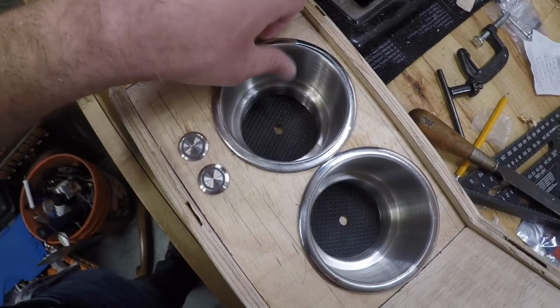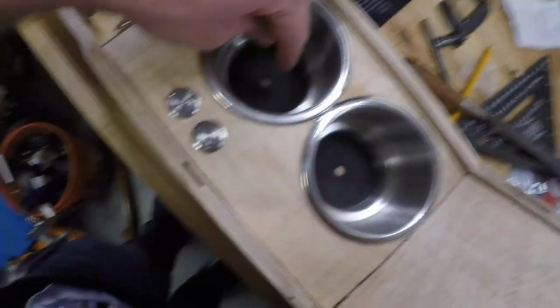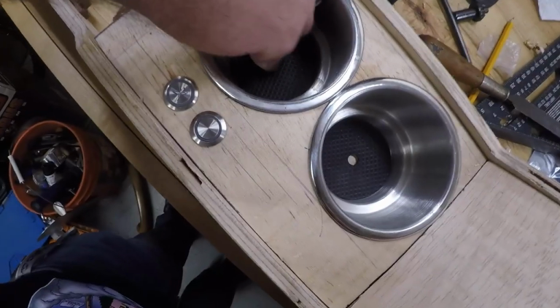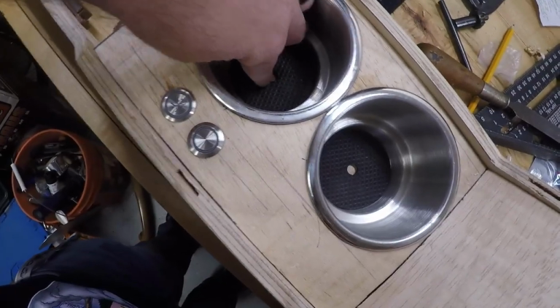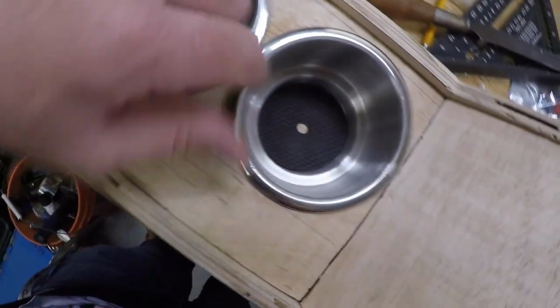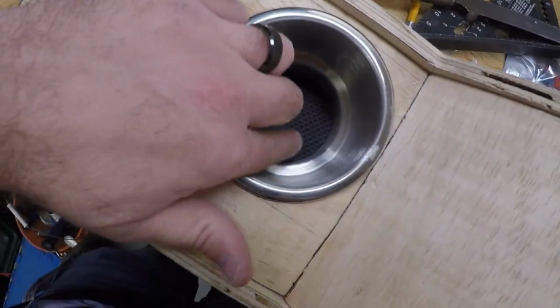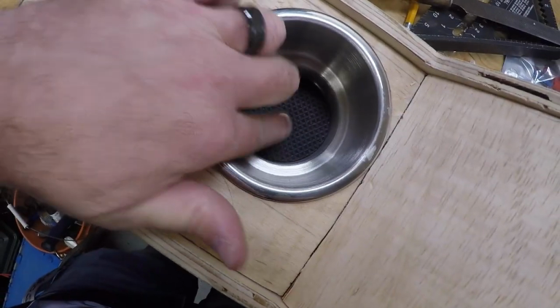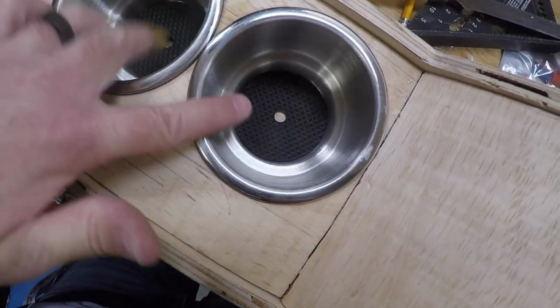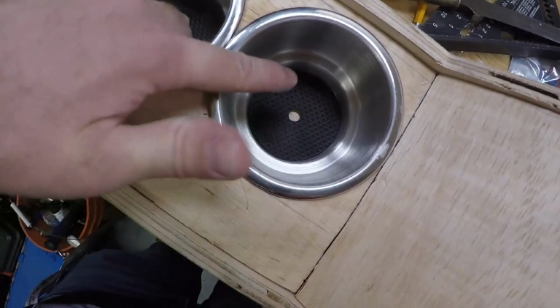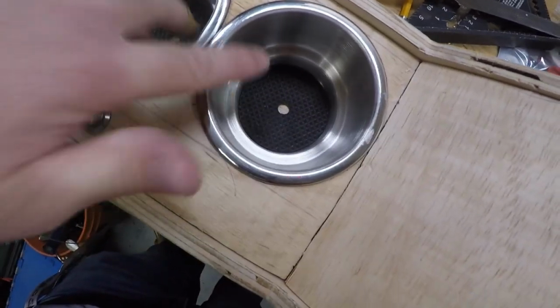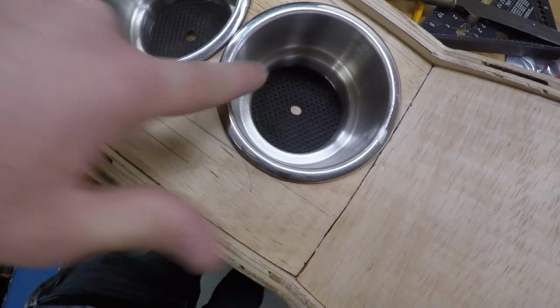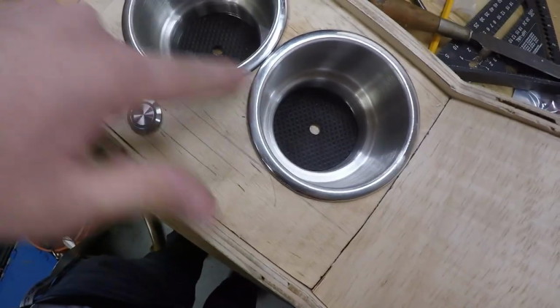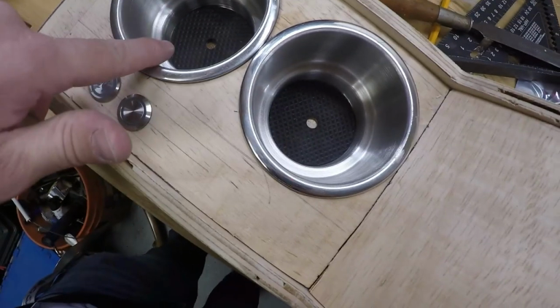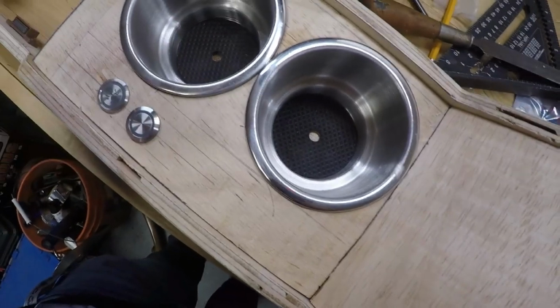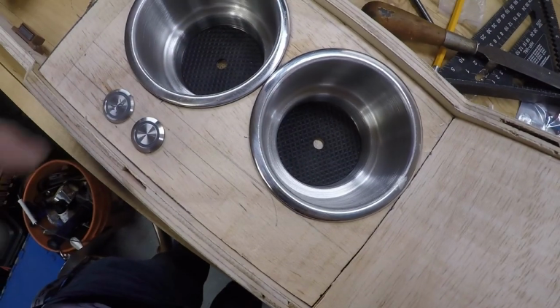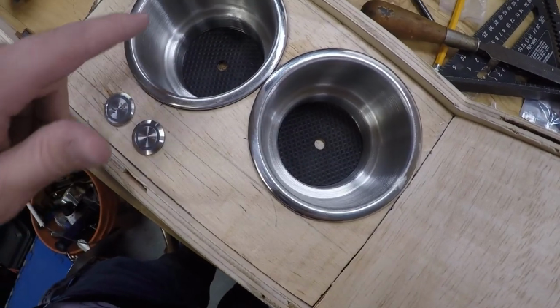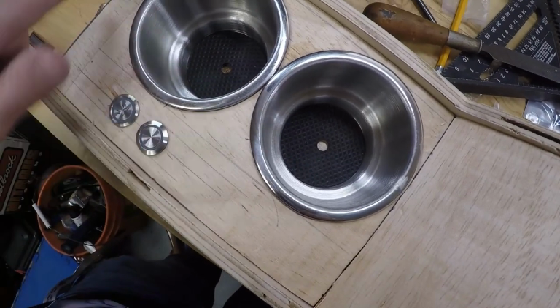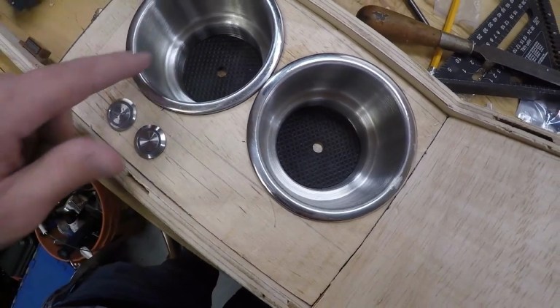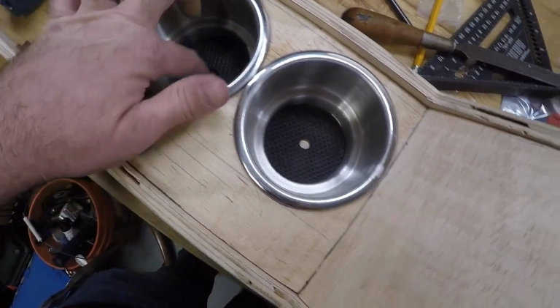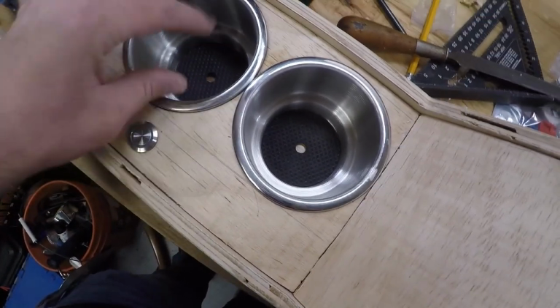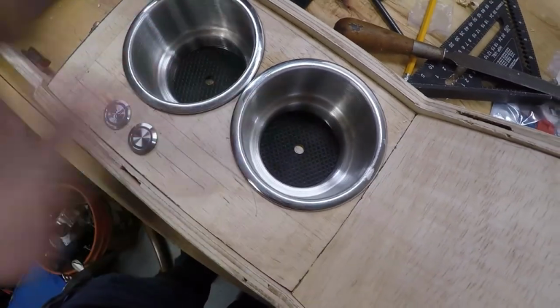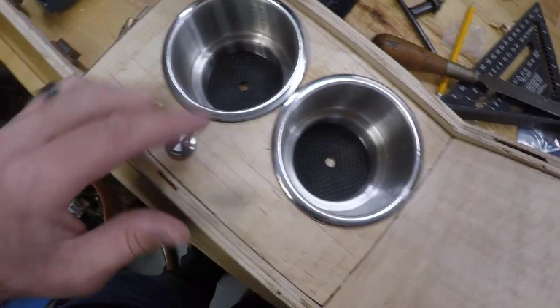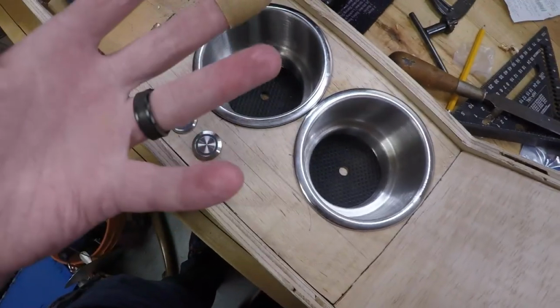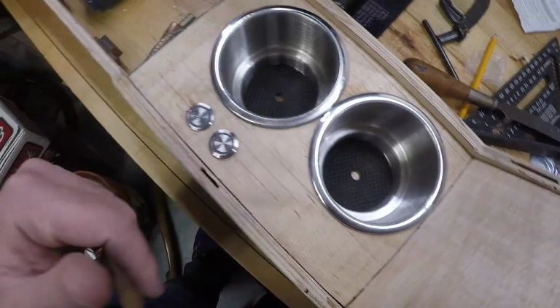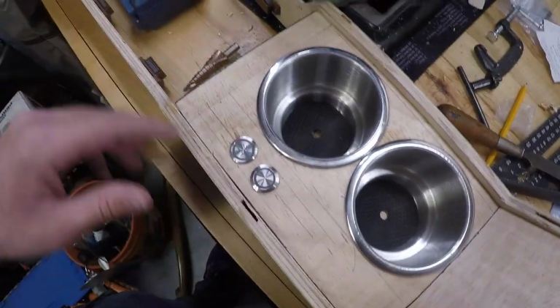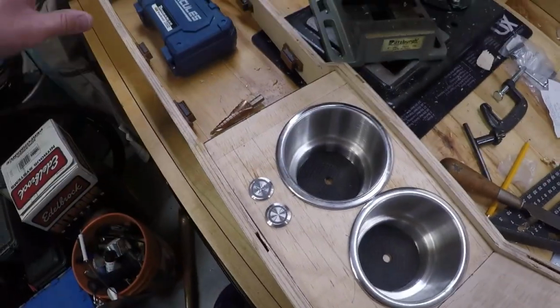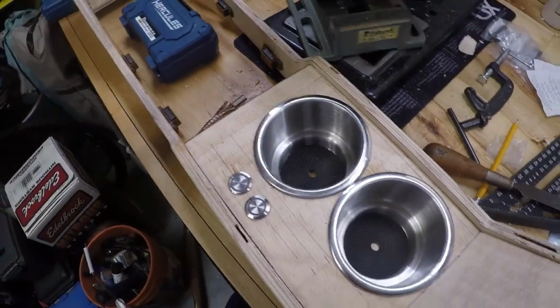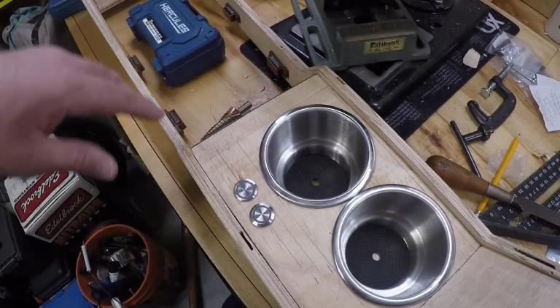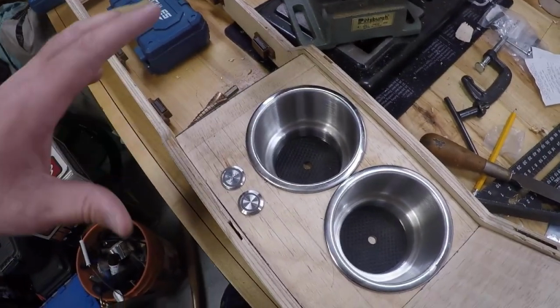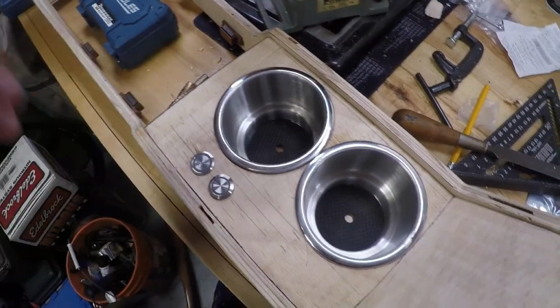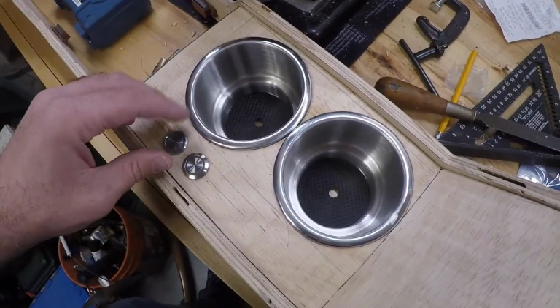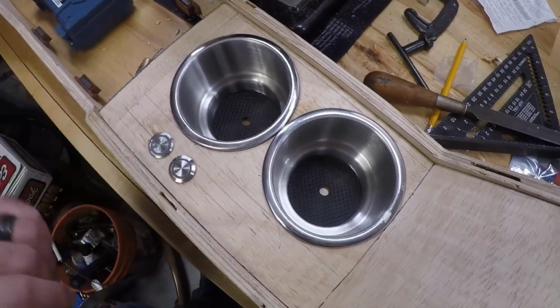If you notice the cup holders, I got ones that were actually for boats — they have drains on the bottom of them. Those will be used to project light up through the cup holders, and then I'll also put some ambient lighting up underneath the dash in the car as well.